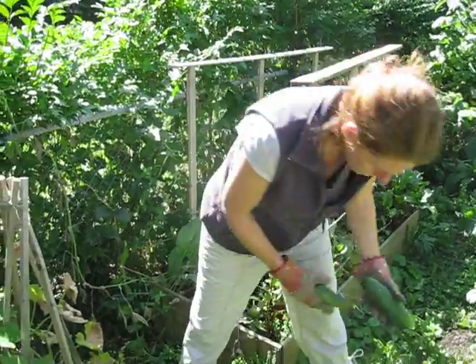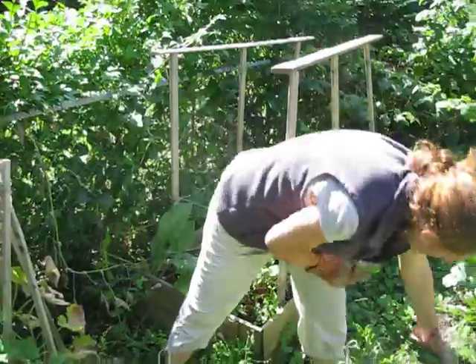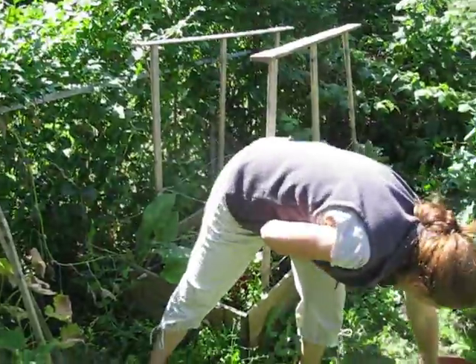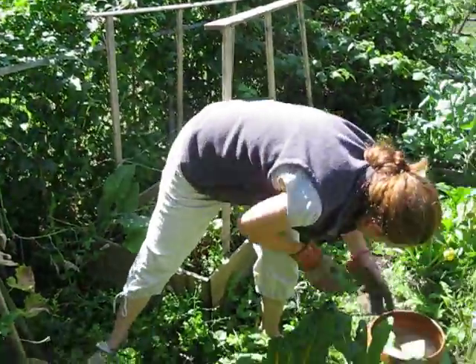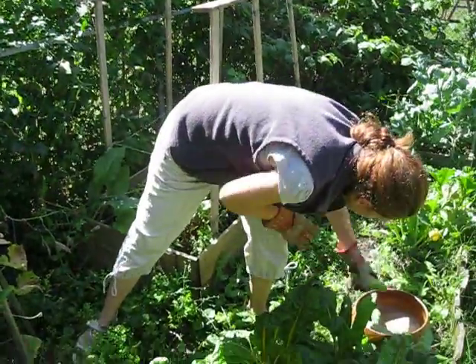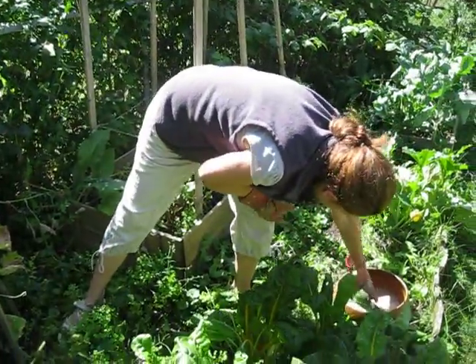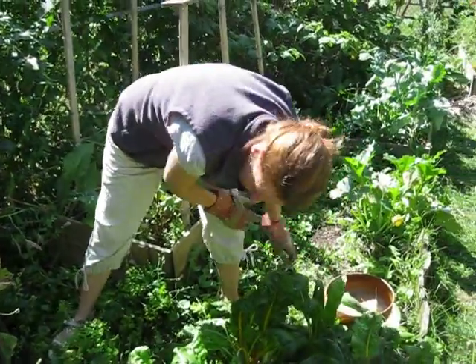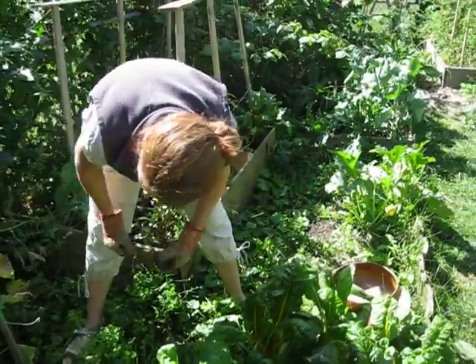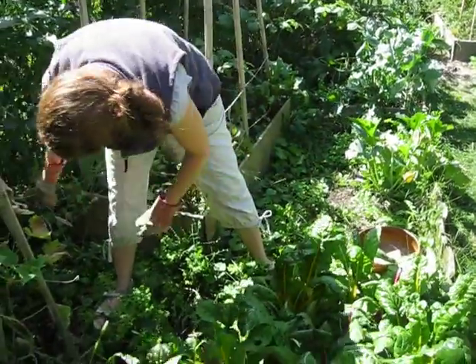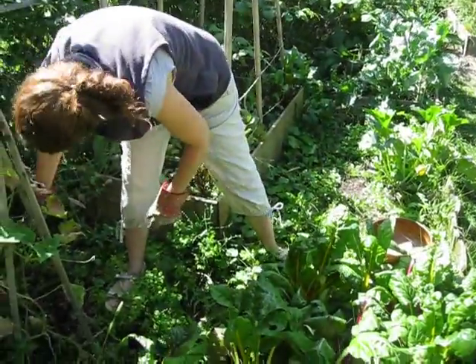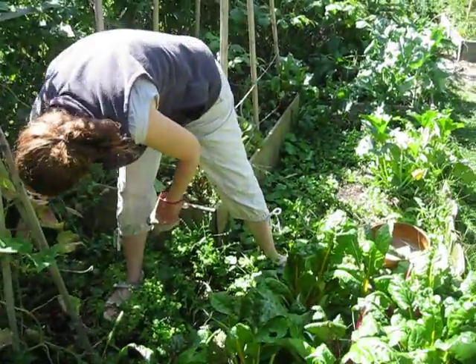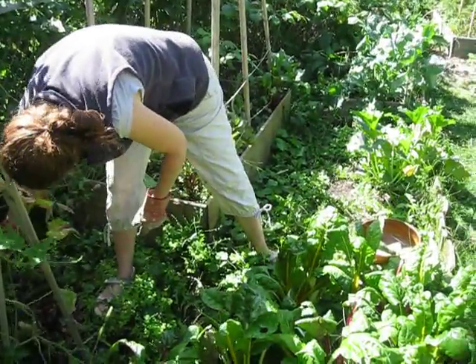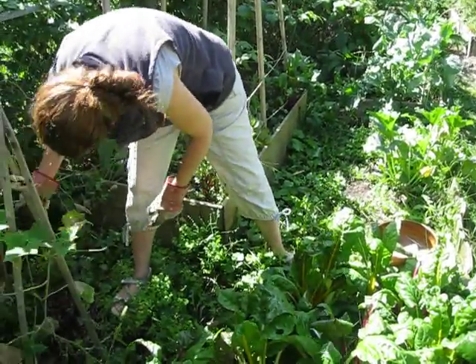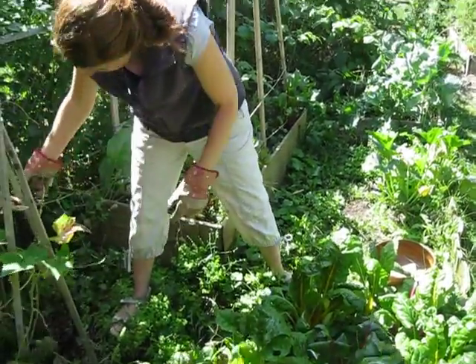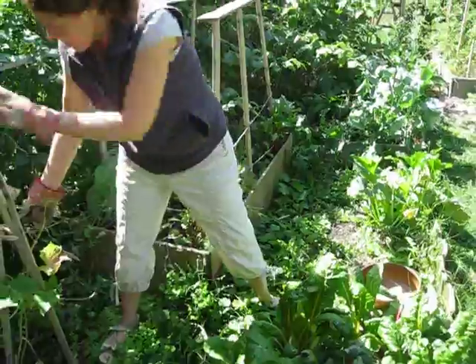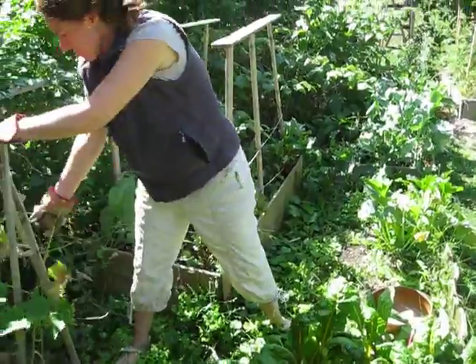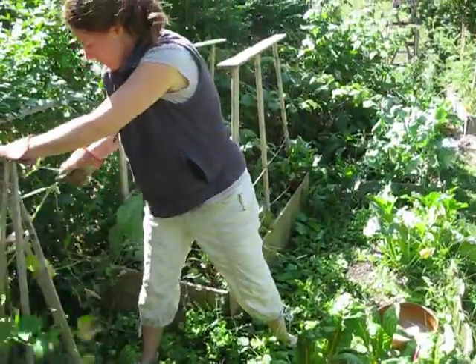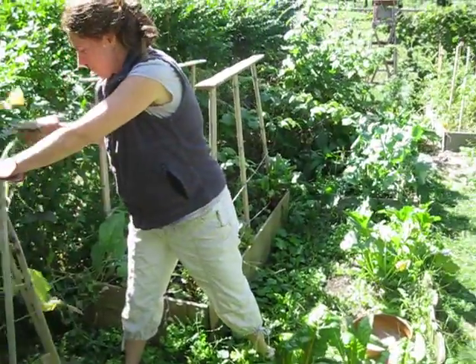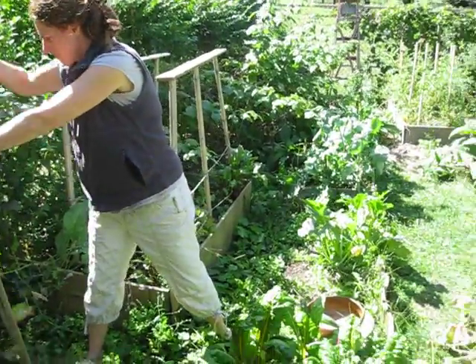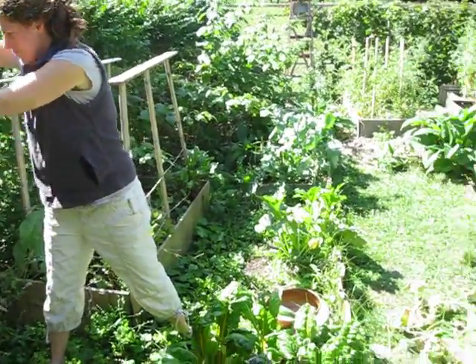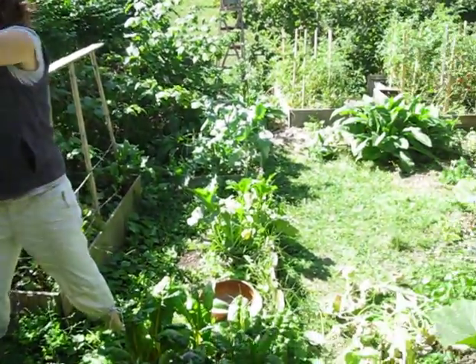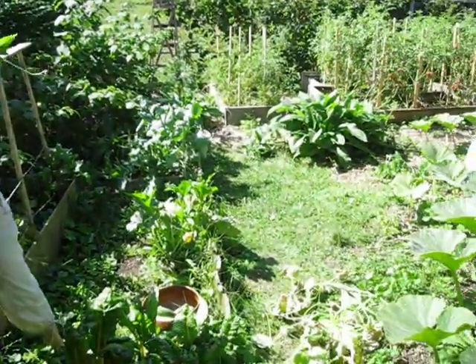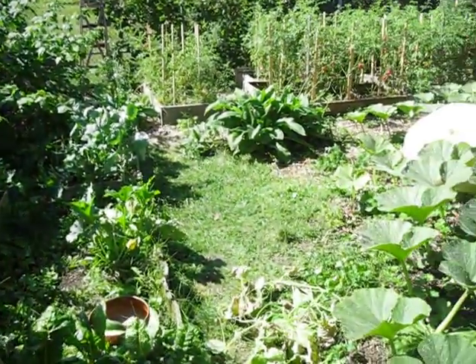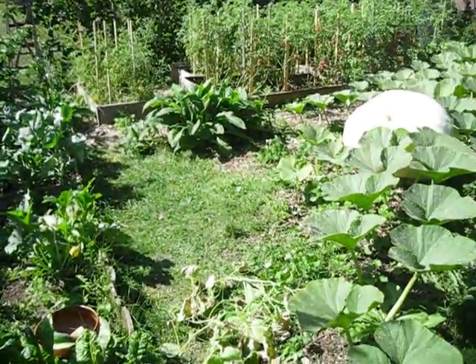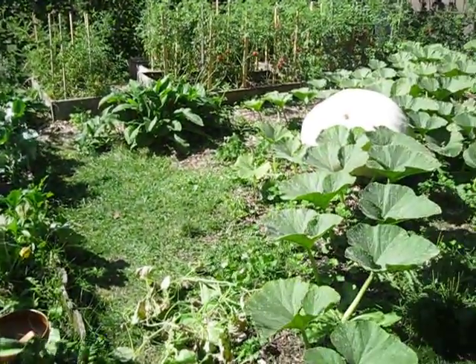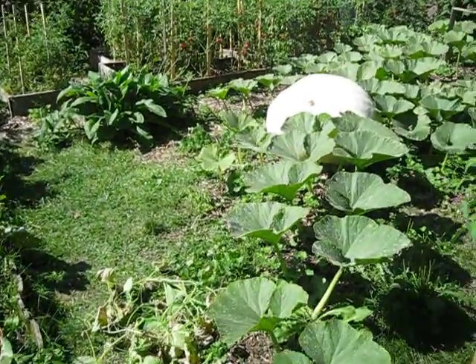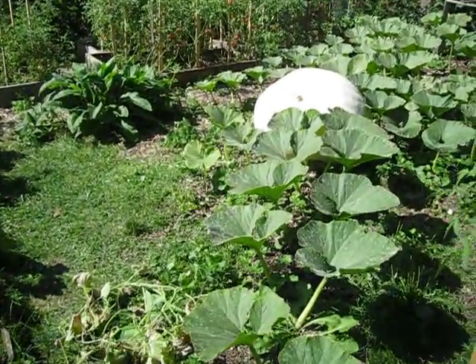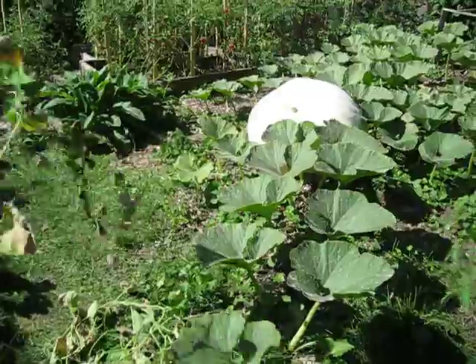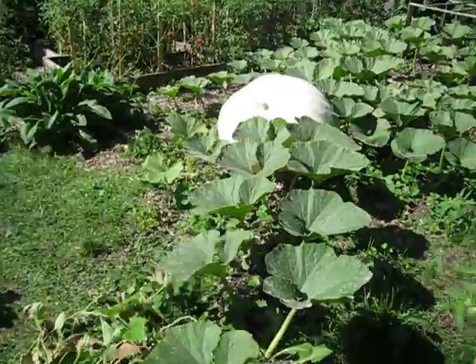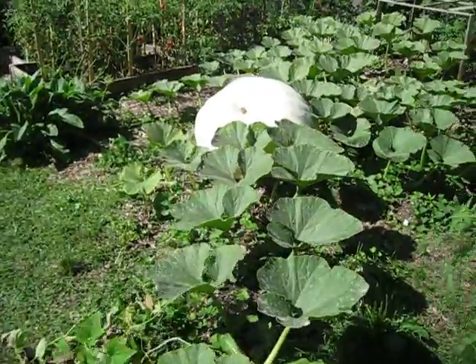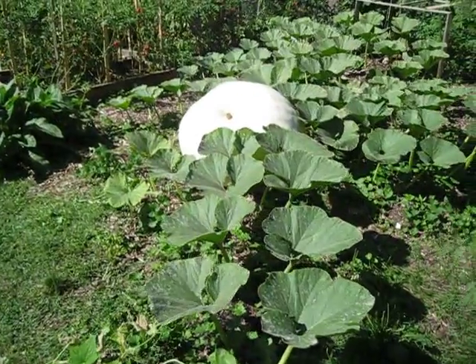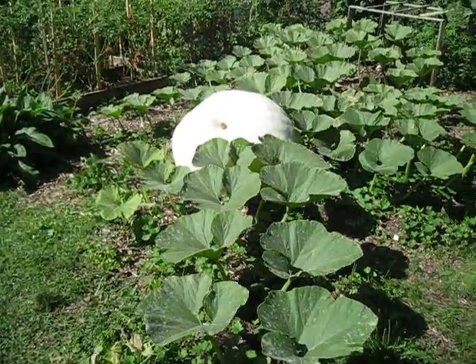This is September 13th. As you can see, the weather's great. We've had a fantastic summer — a blessed summer. And it has produced a lot of bounty.